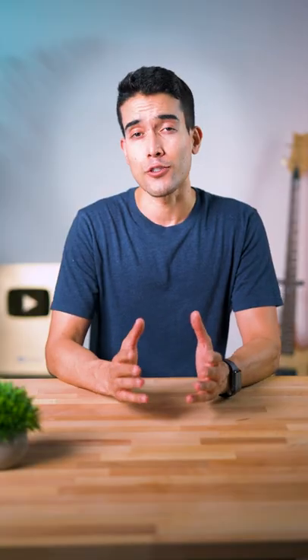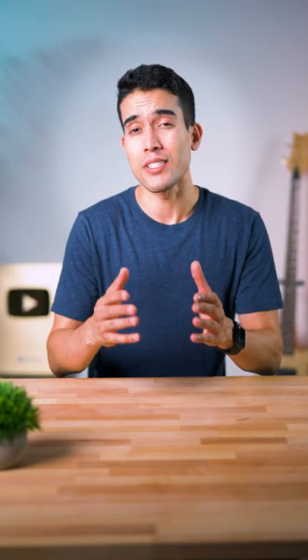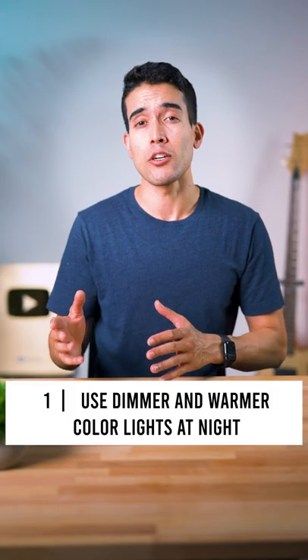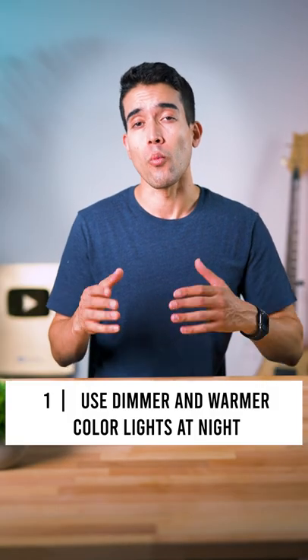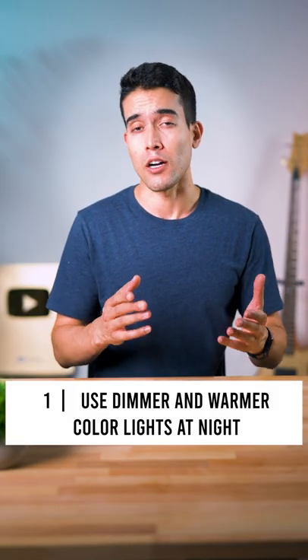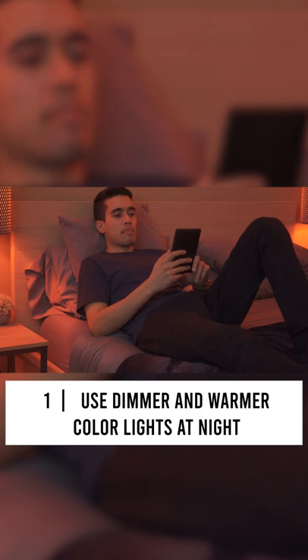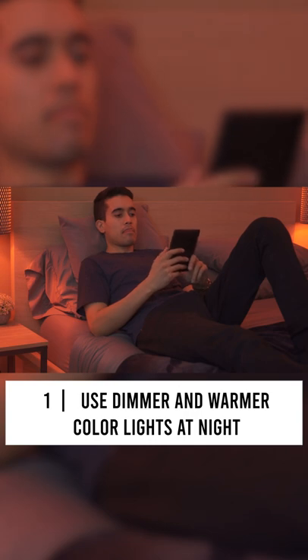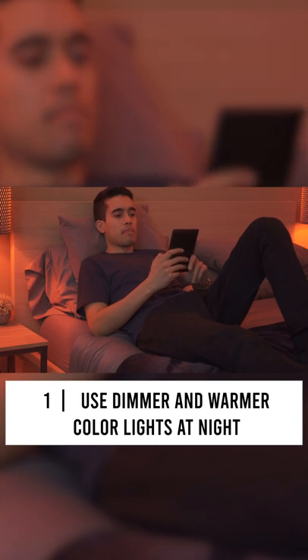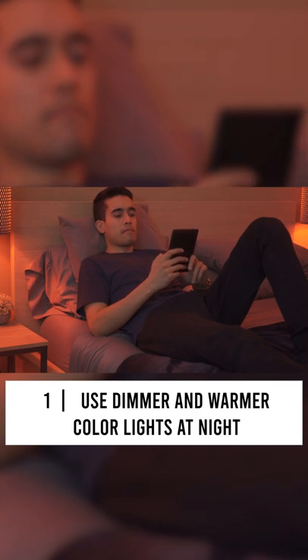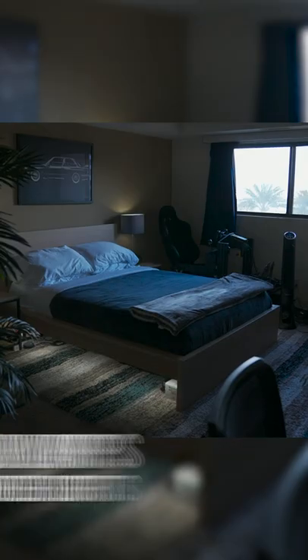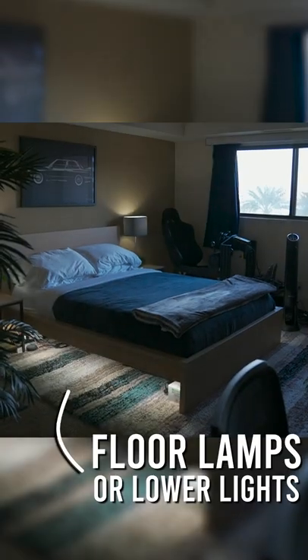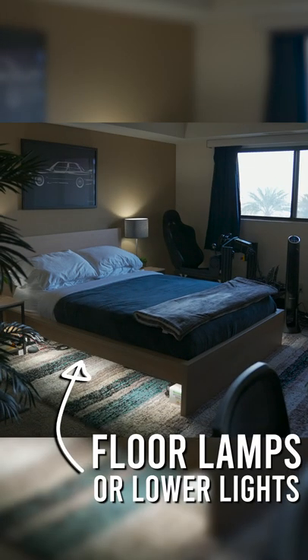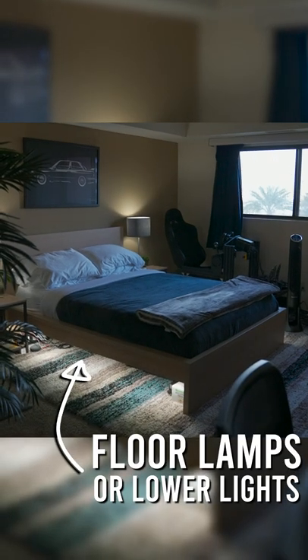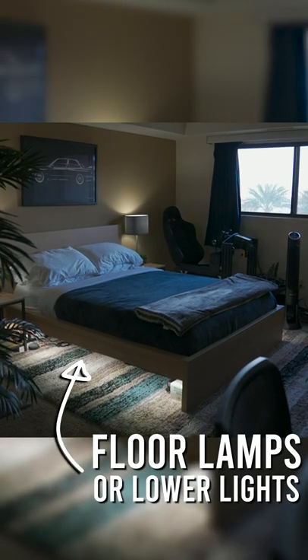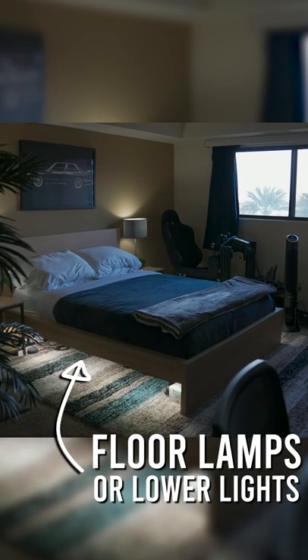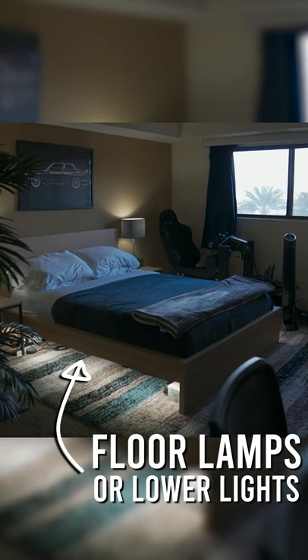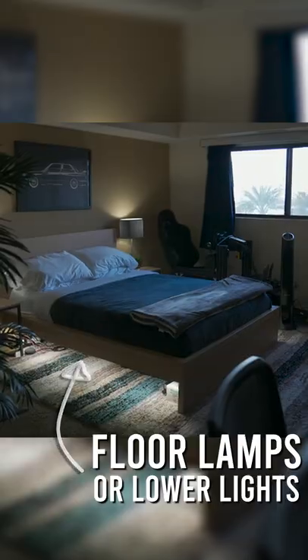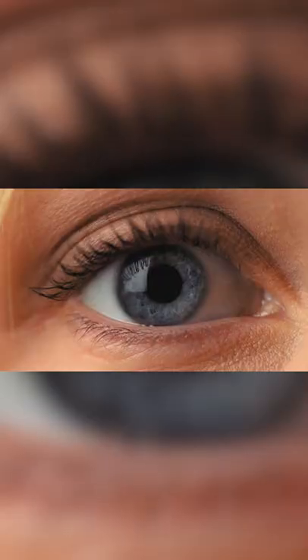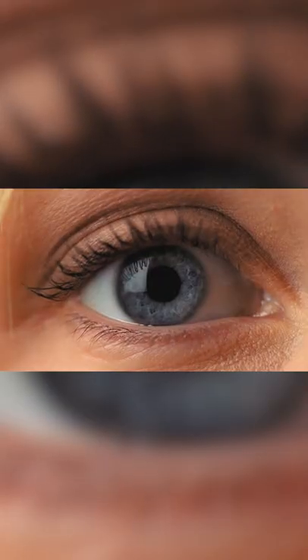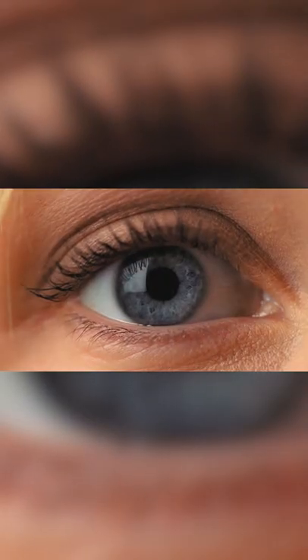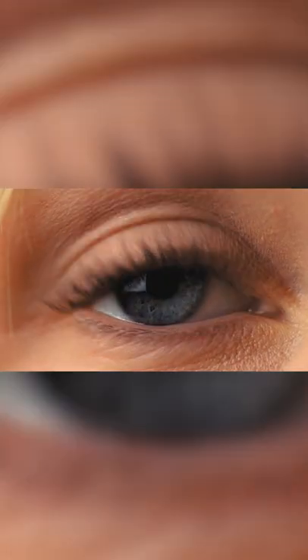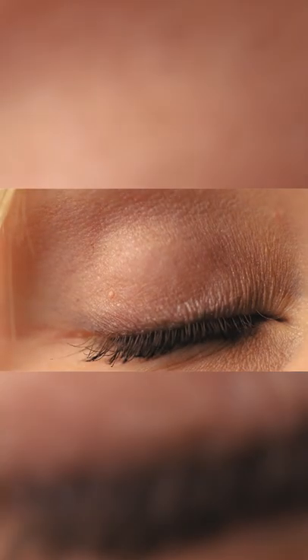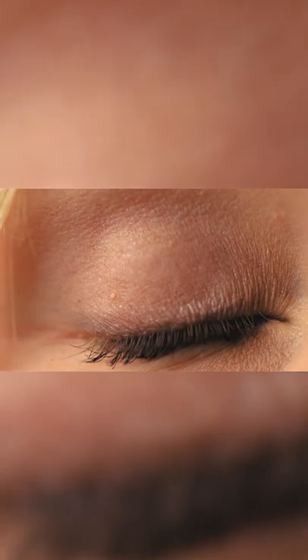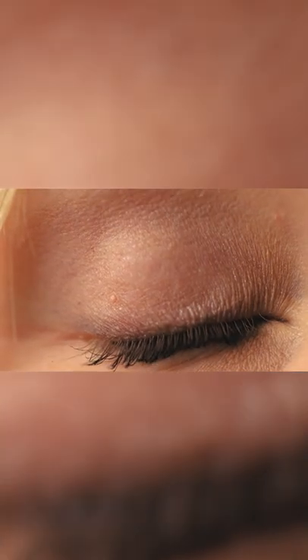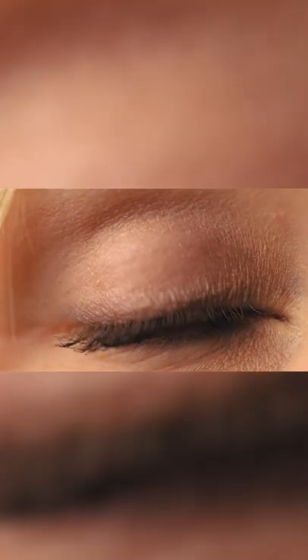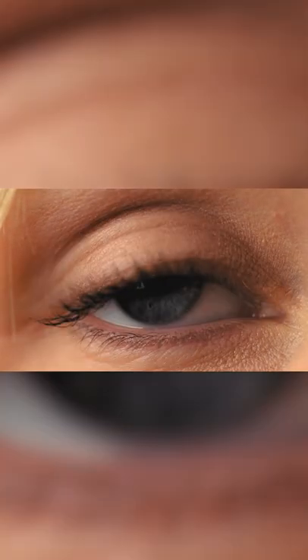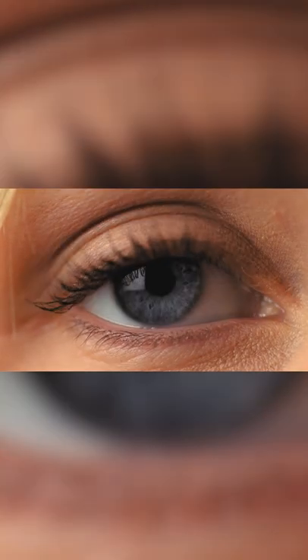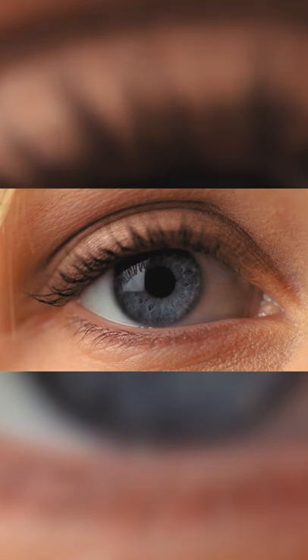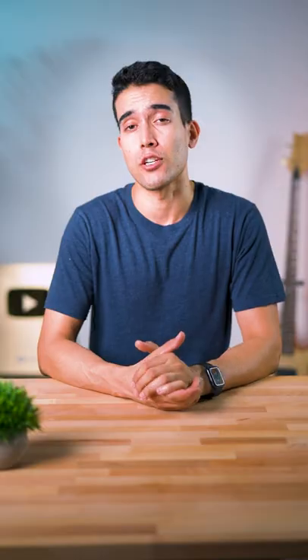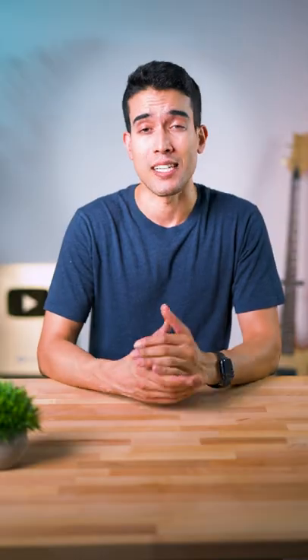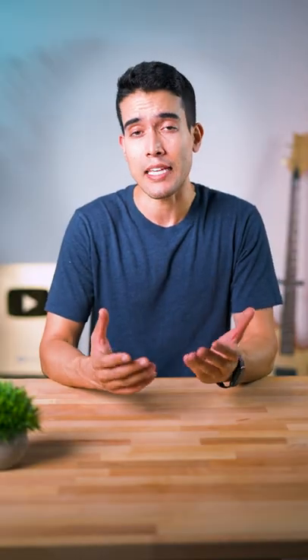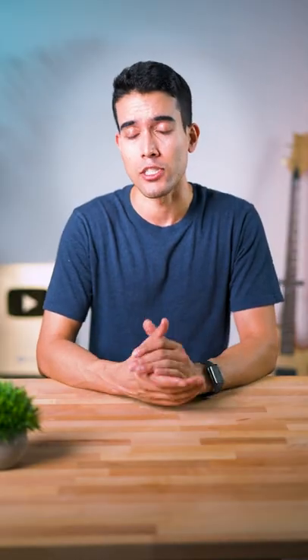First, use dimmer or warmer colored lights at night. Also, preferentially use floor lamps or lower lights rather than overhead ceiling lights. This is because bright and overhead lights actually suppress the release of your melatonin more, based on receptor sensitivity and positioning.